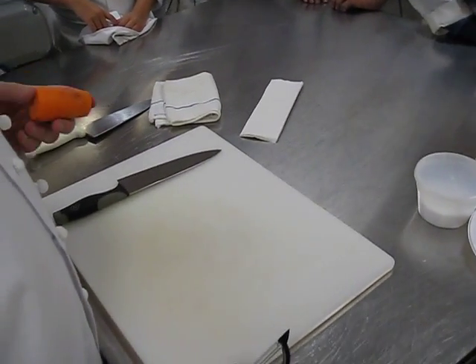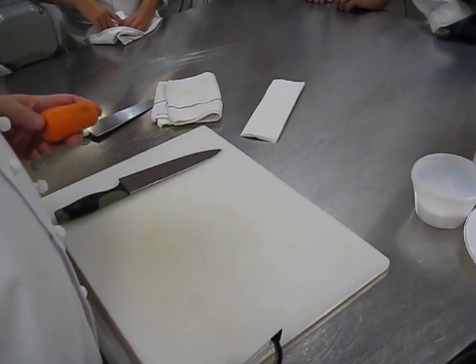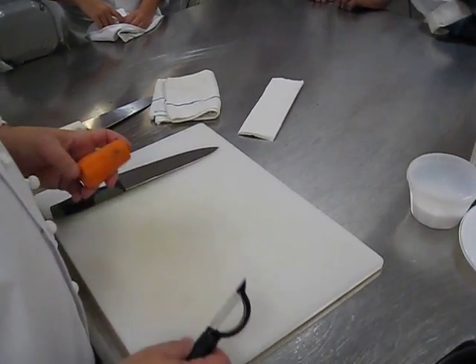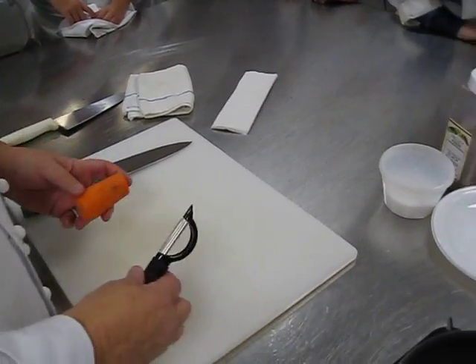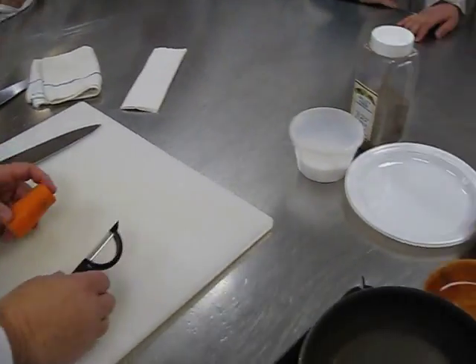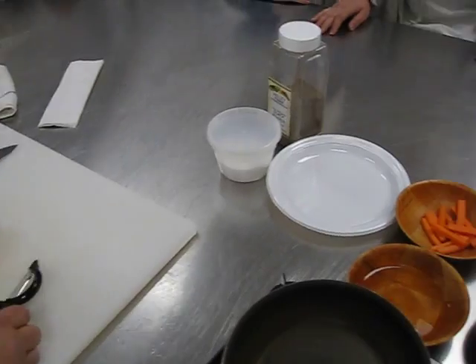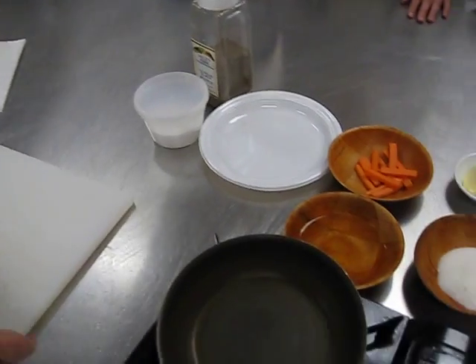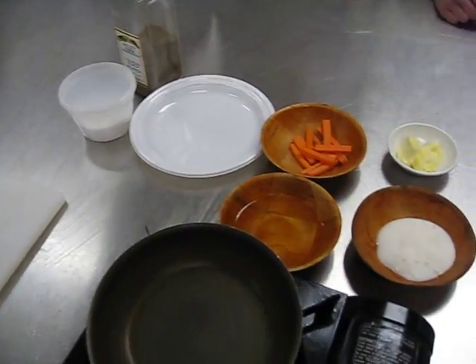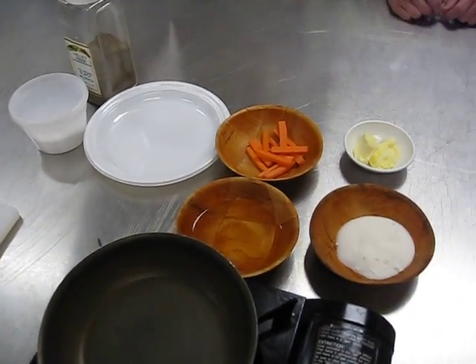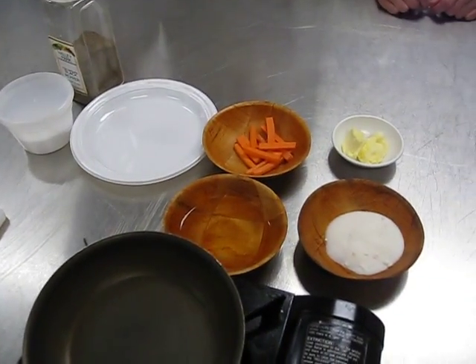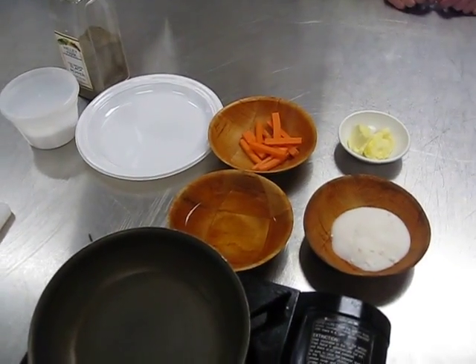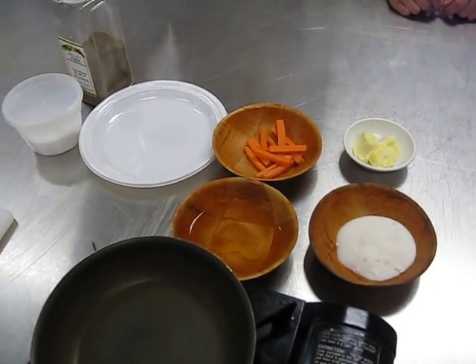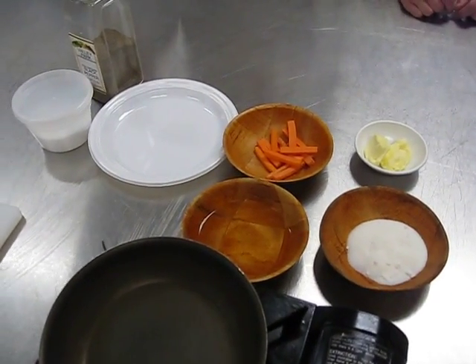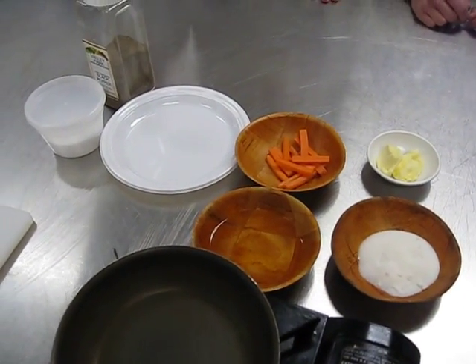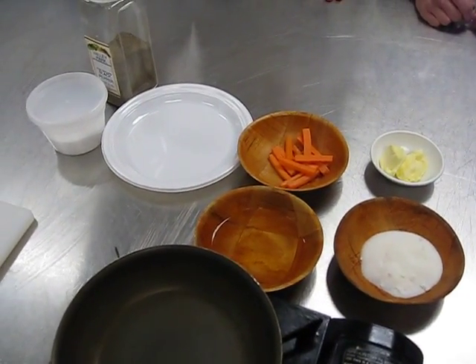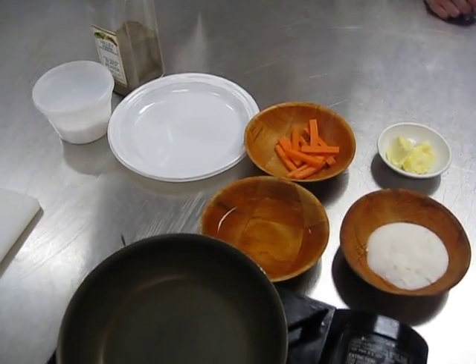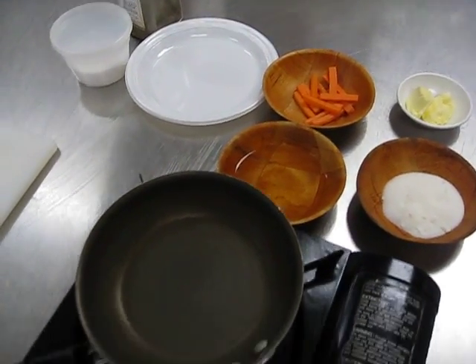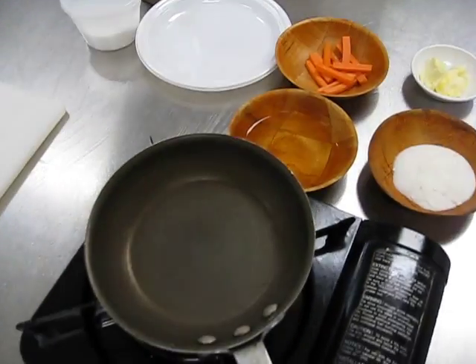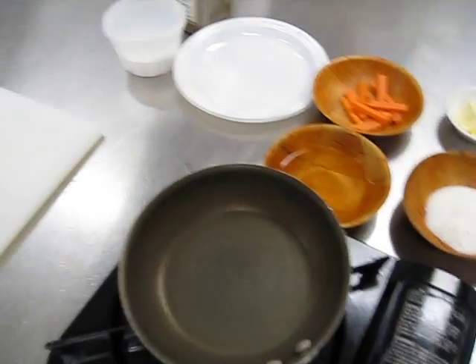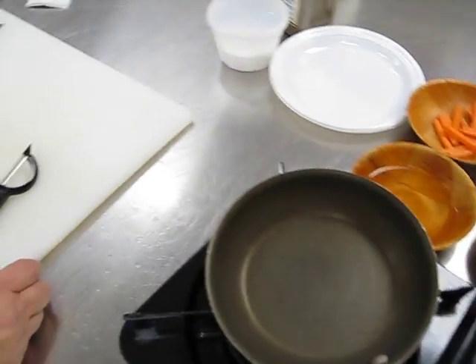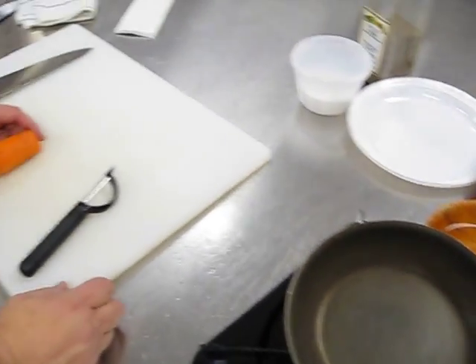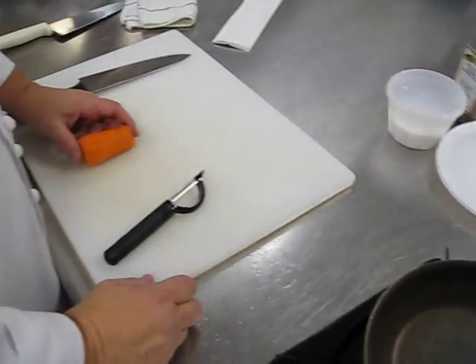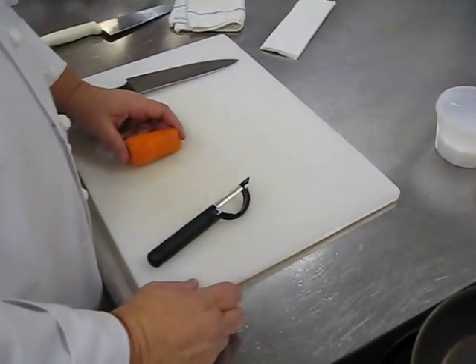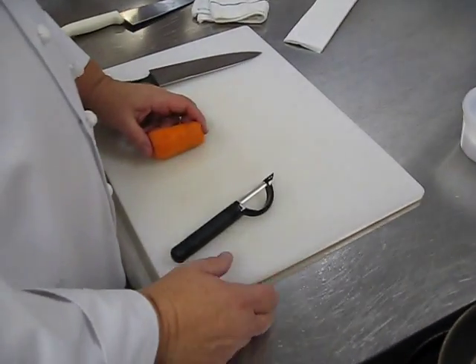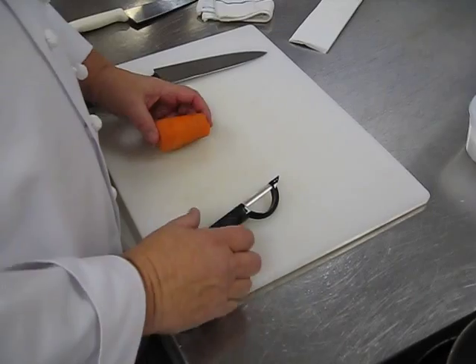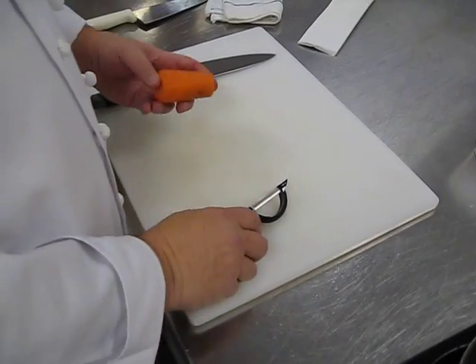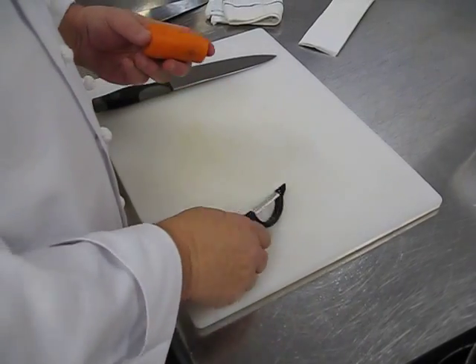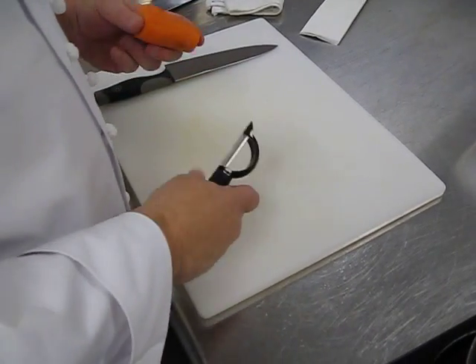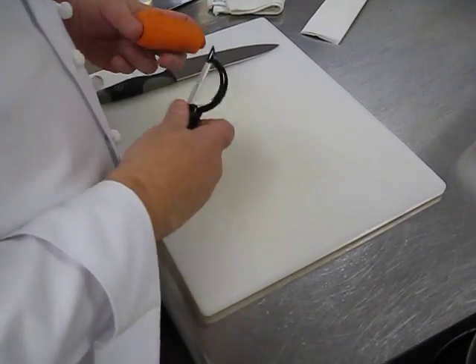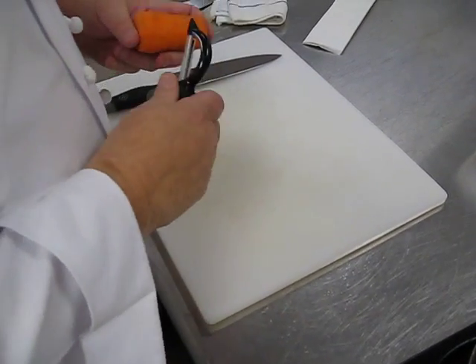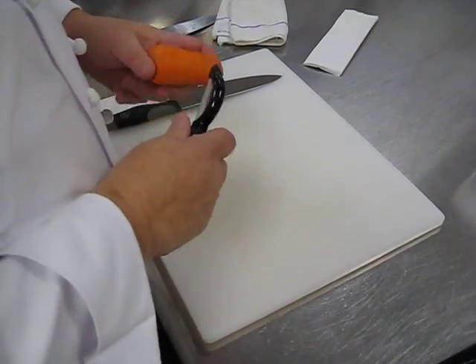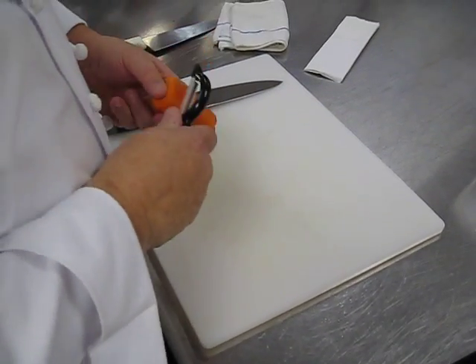What I want to do is give a demo on two things: number one, how to cut a baton today, and number two, how to create glazed carrots.